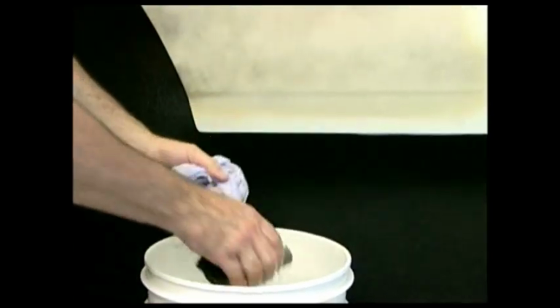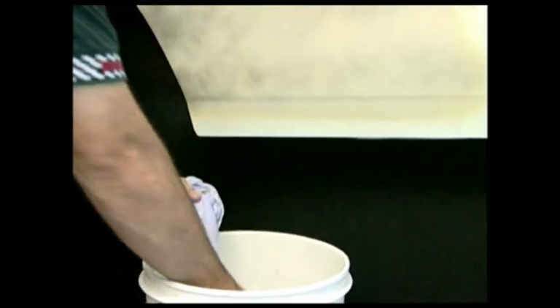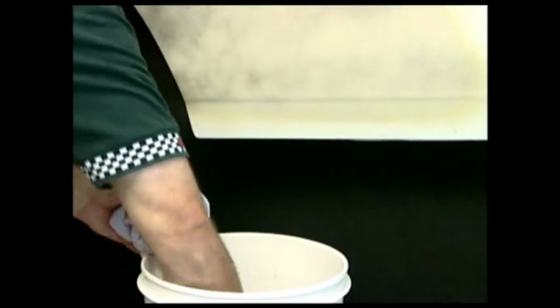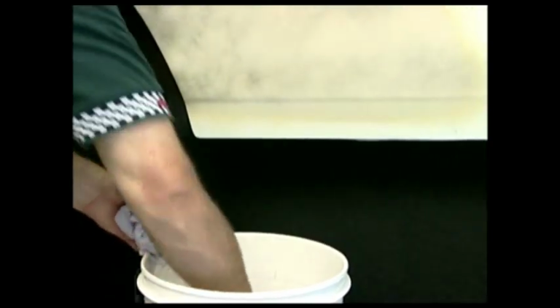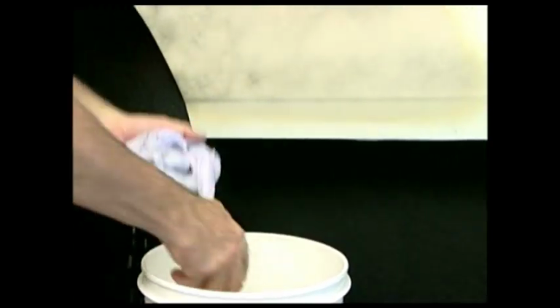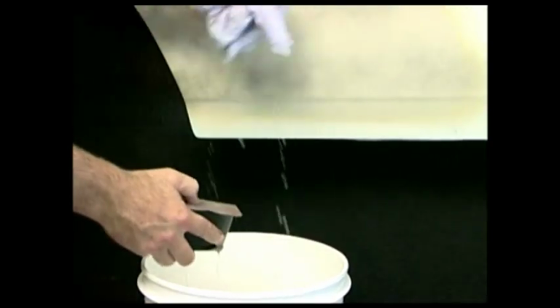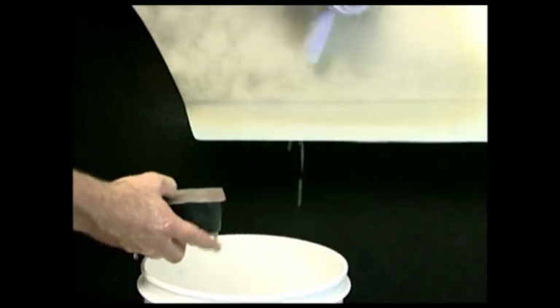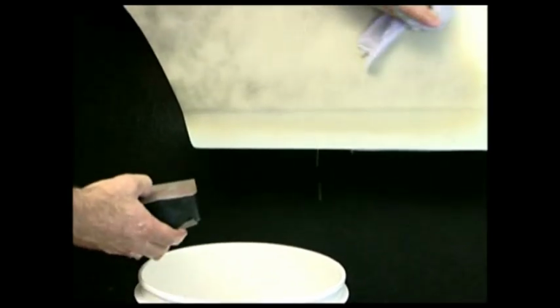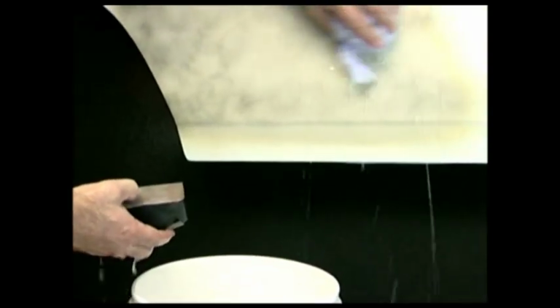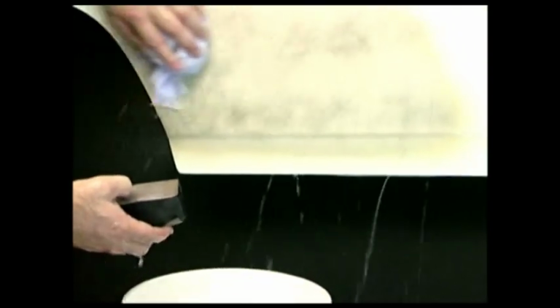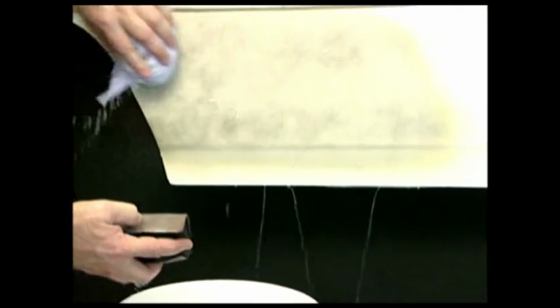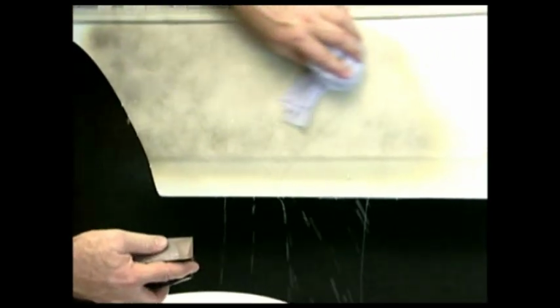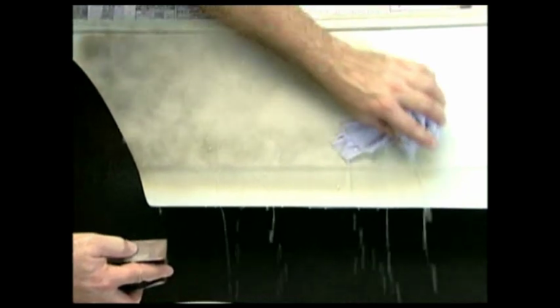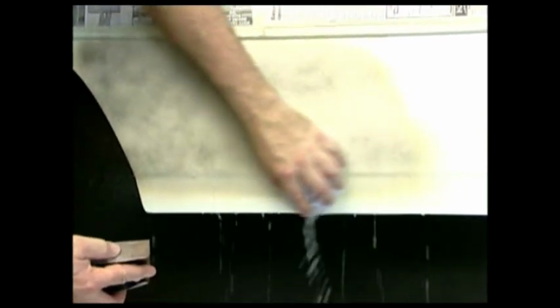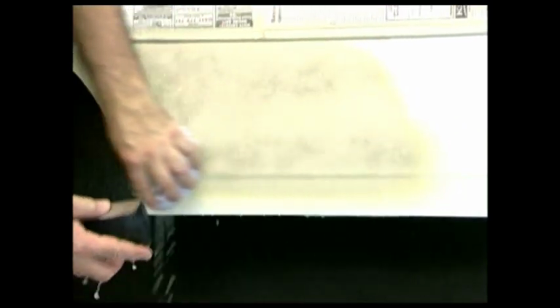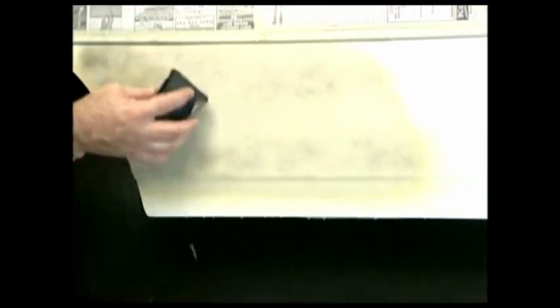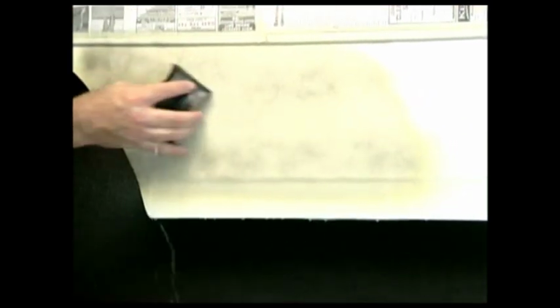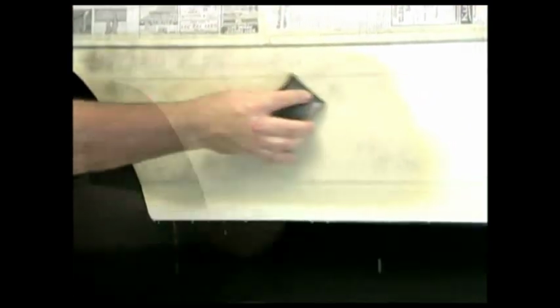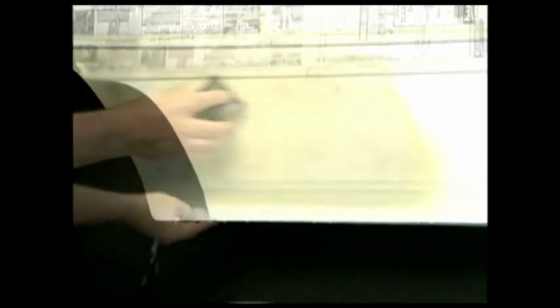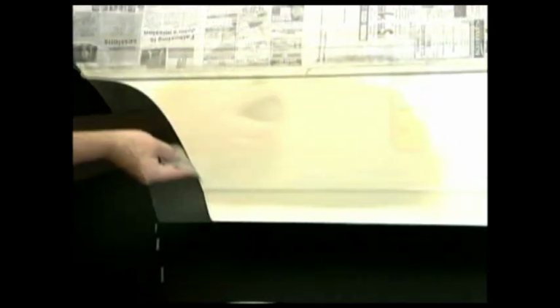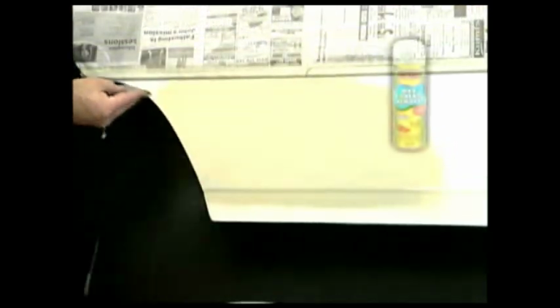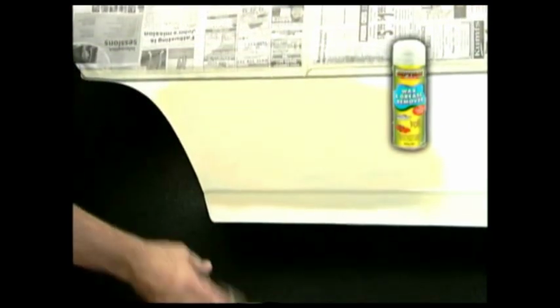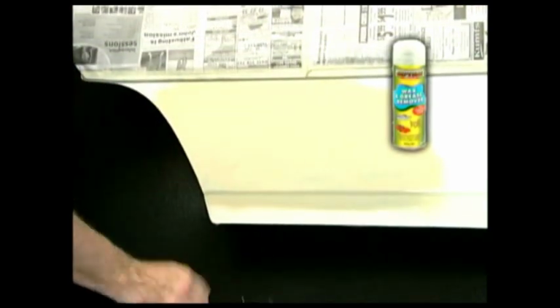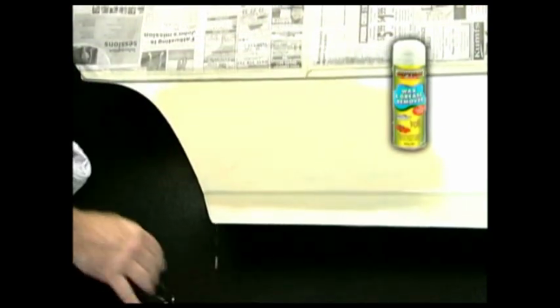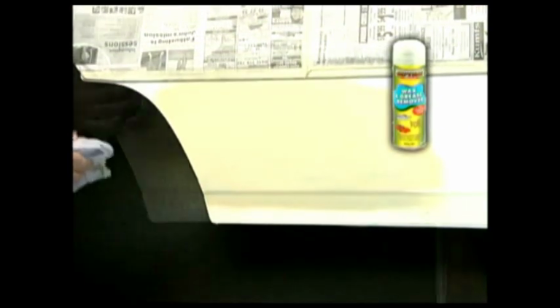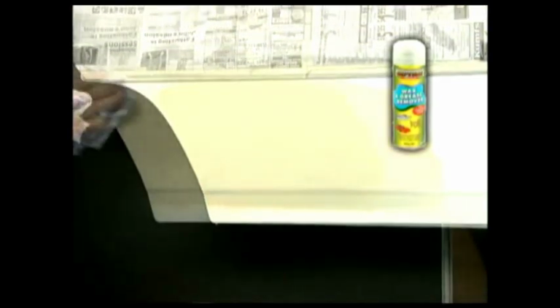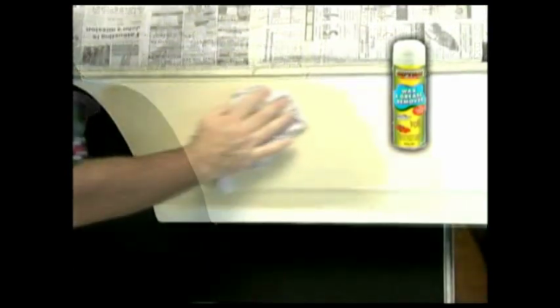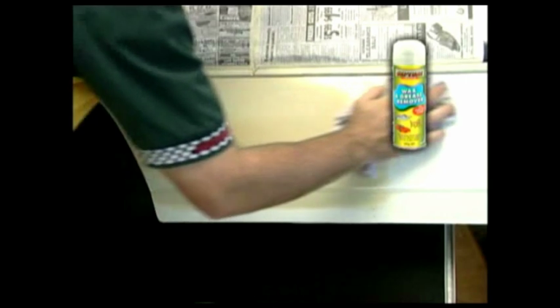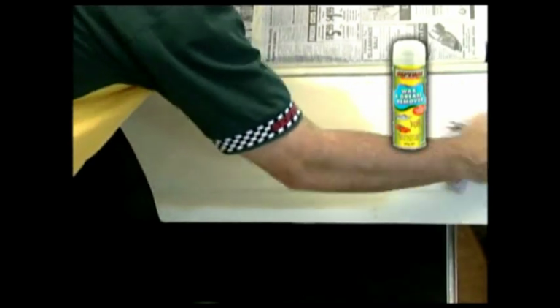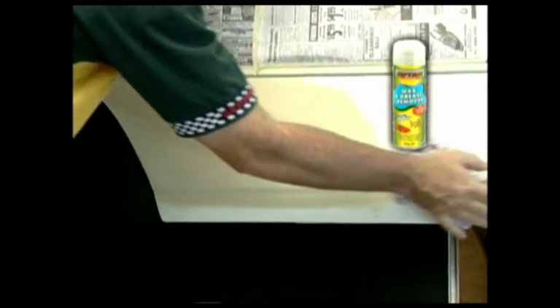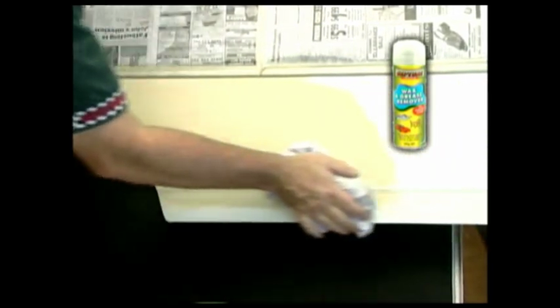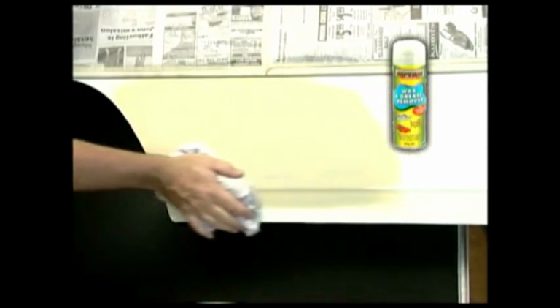Allow primer to dry for one hour before sanding with 600 to 800 grit wet or dry sandpaper. Wipe the surface clean before washing finely with wax and grease remover.